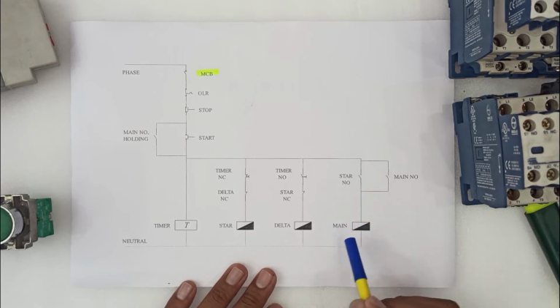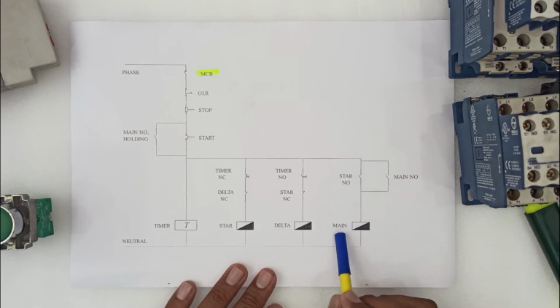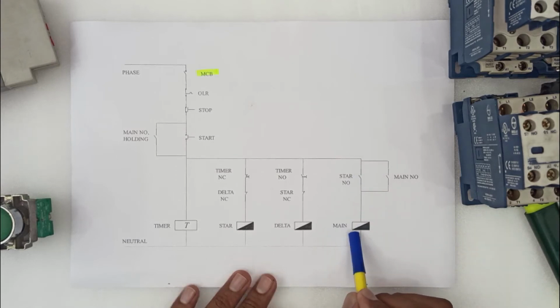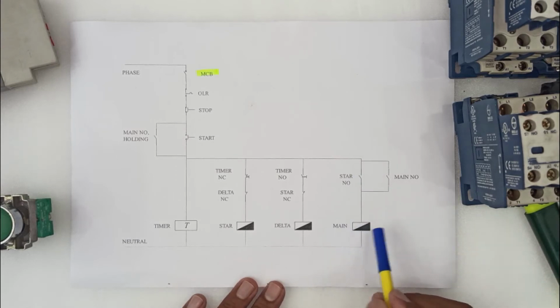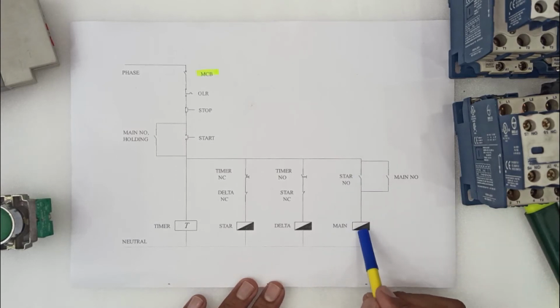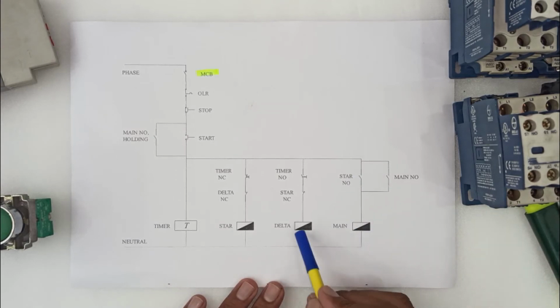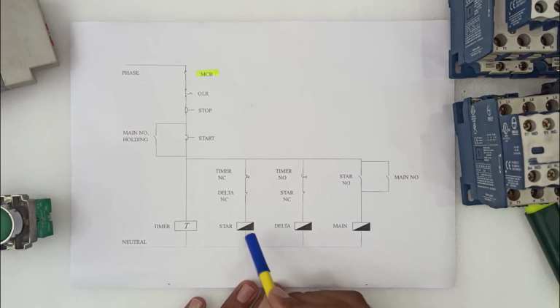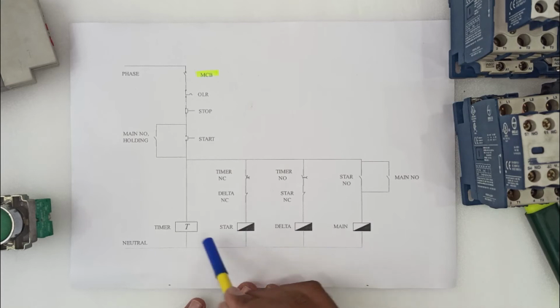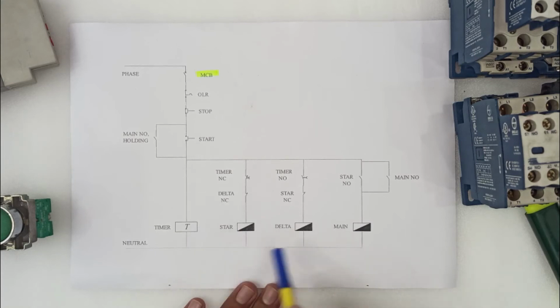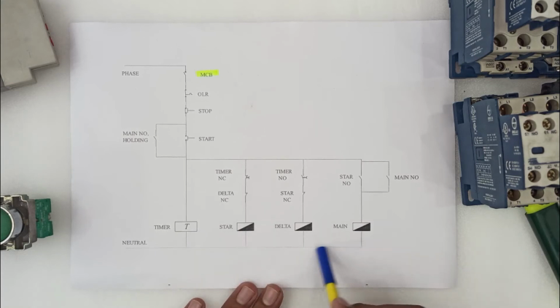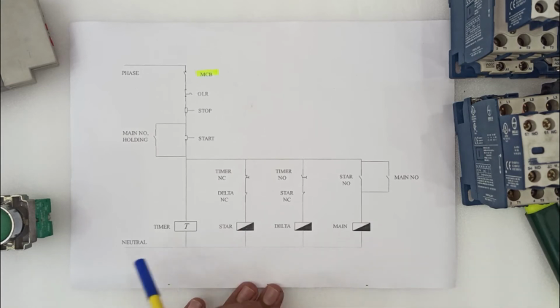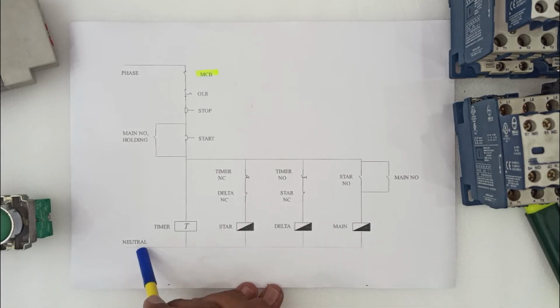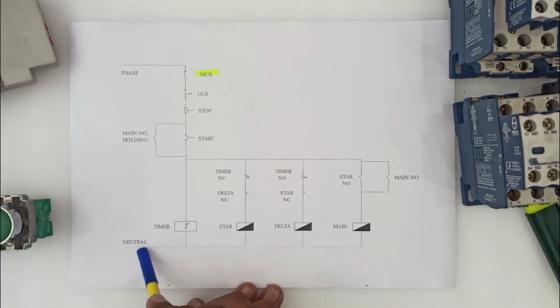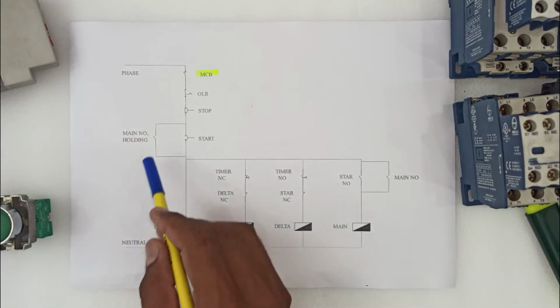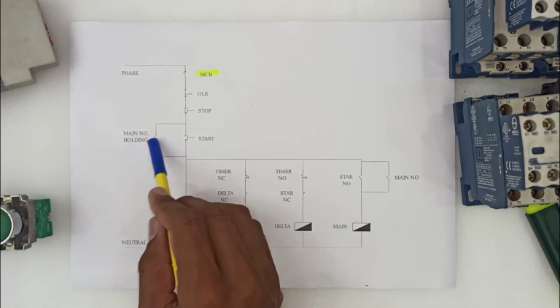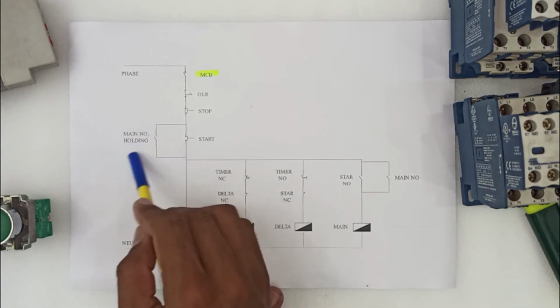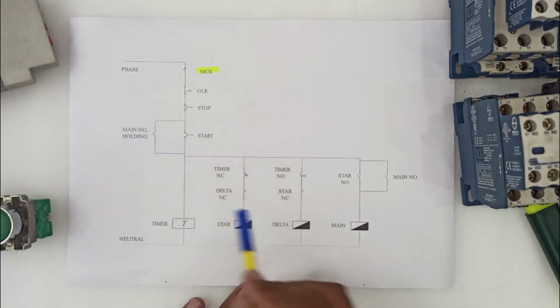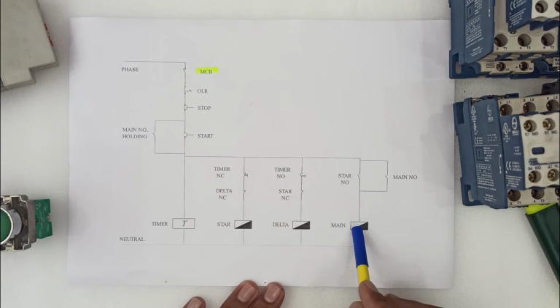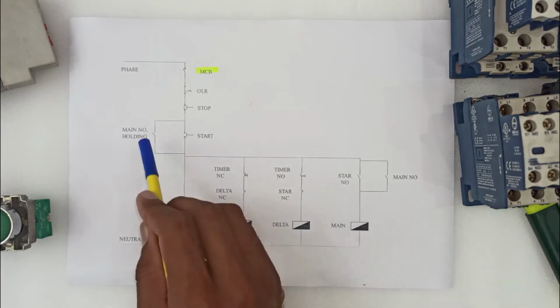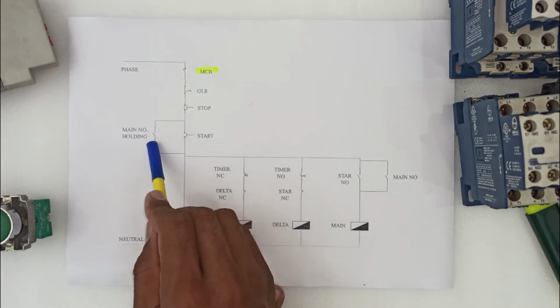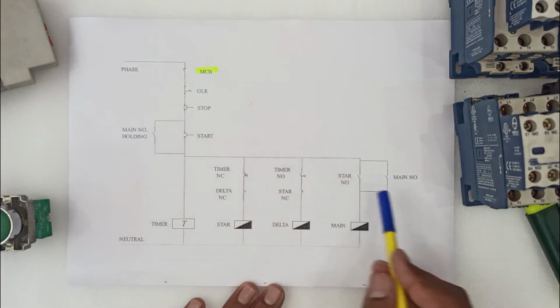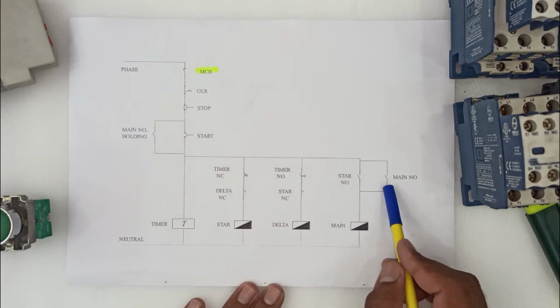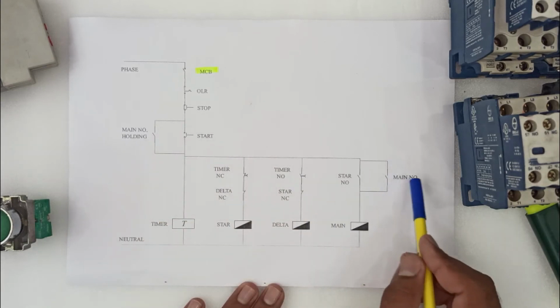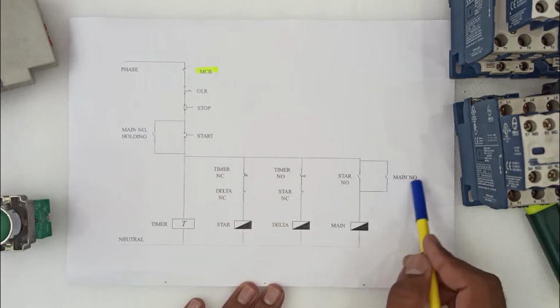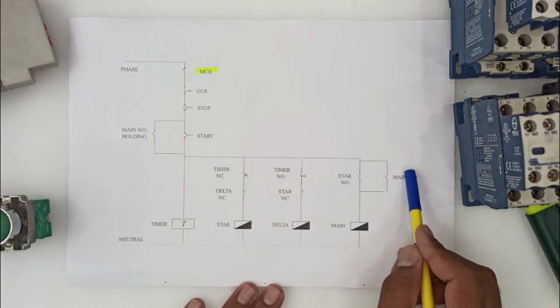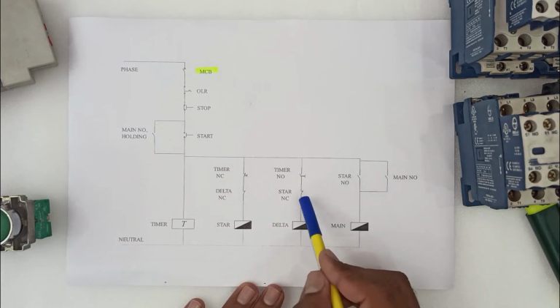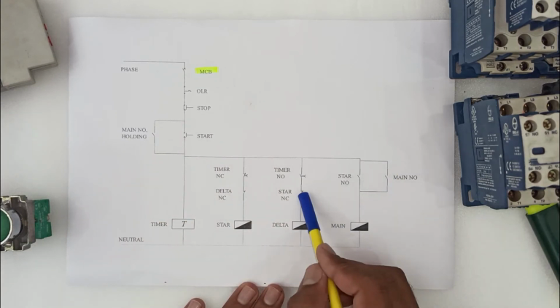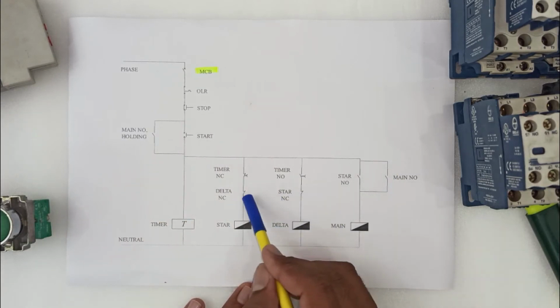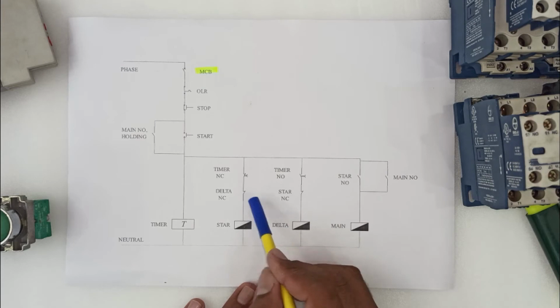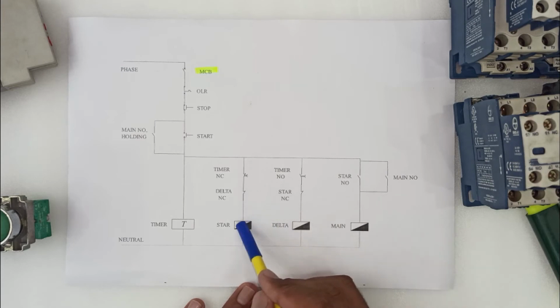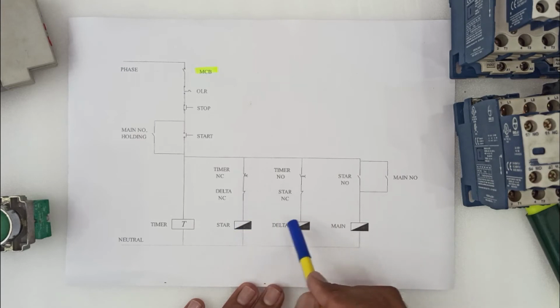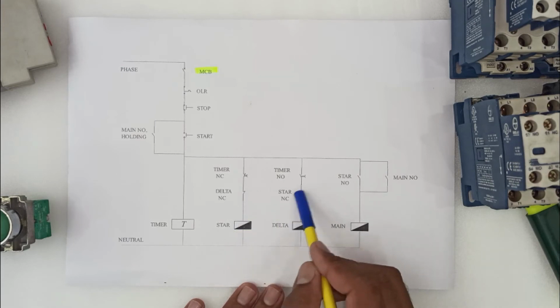The third loop is connected to the main contactor through star NO, and all neutral points of all the contactors are connected together. We have used two main contactor holding contacts: the first on the start button and the second on the star NC.